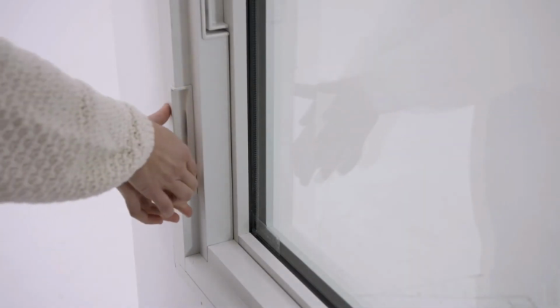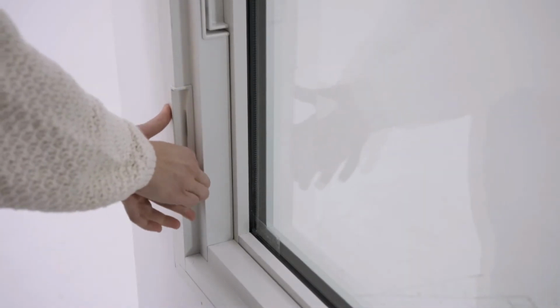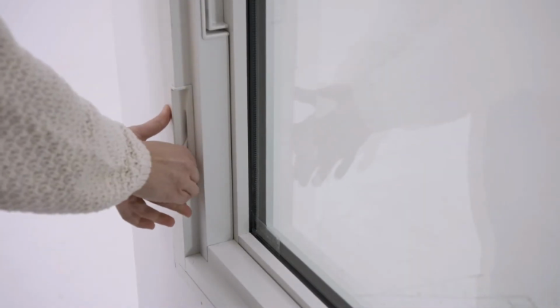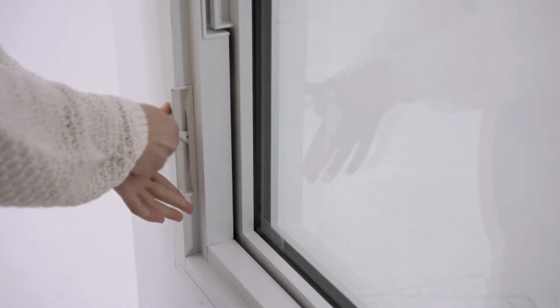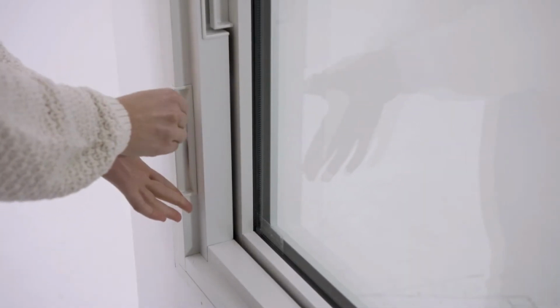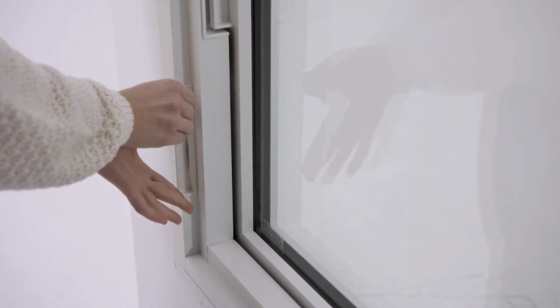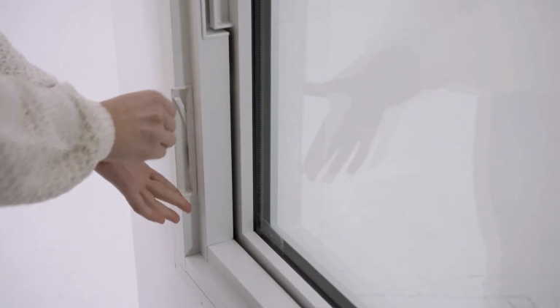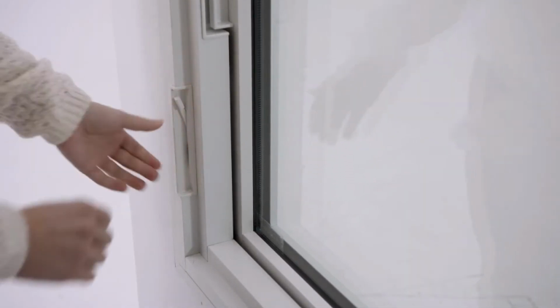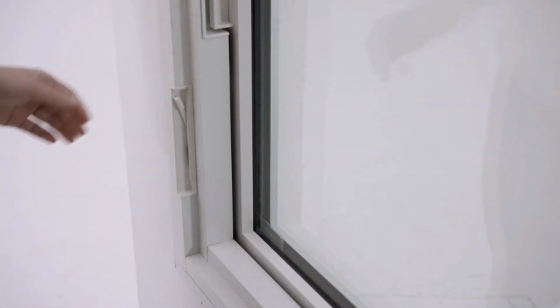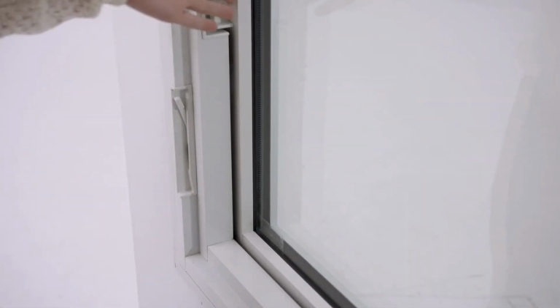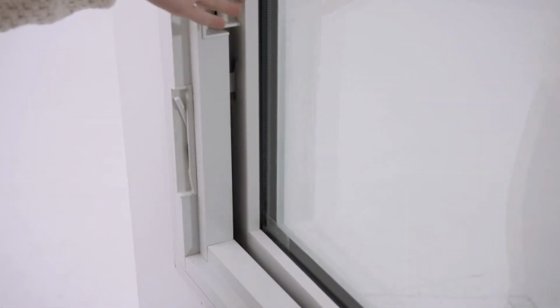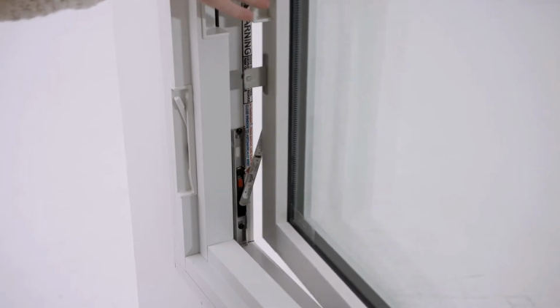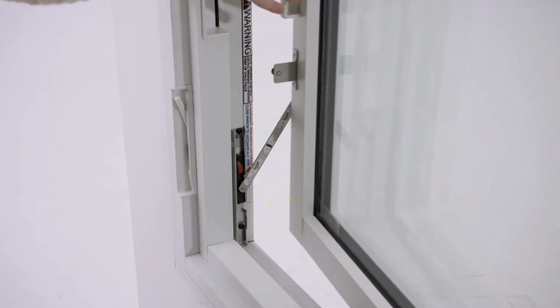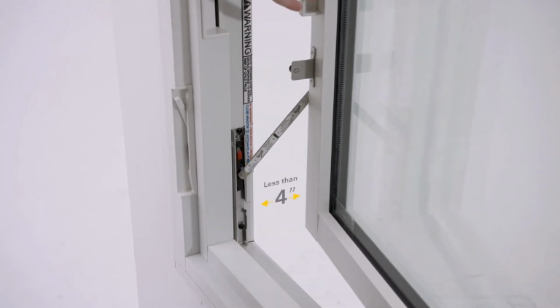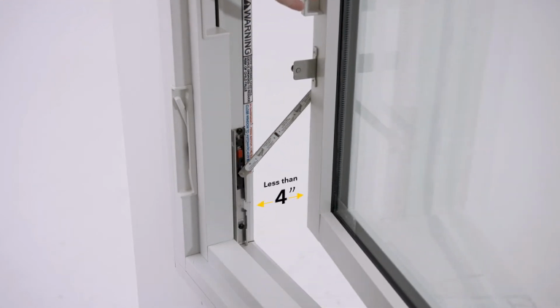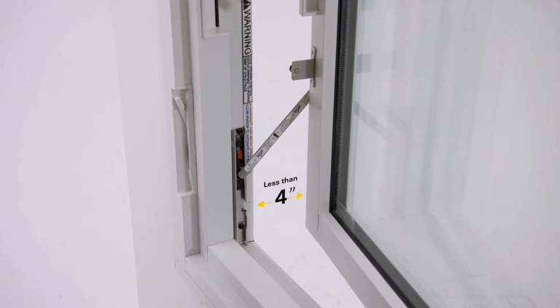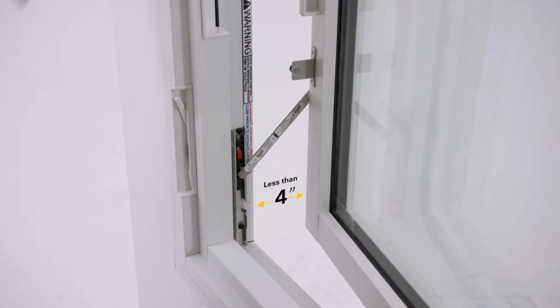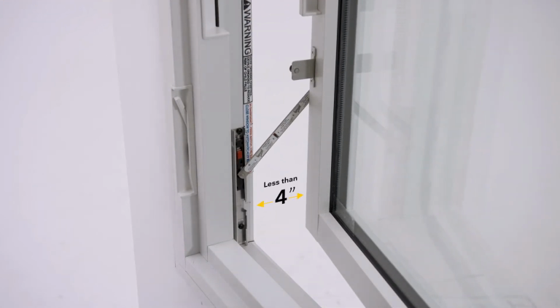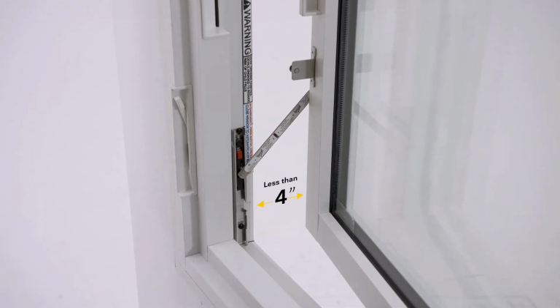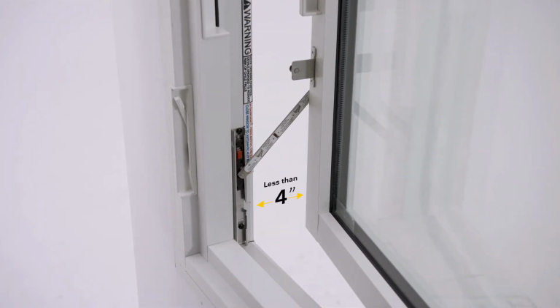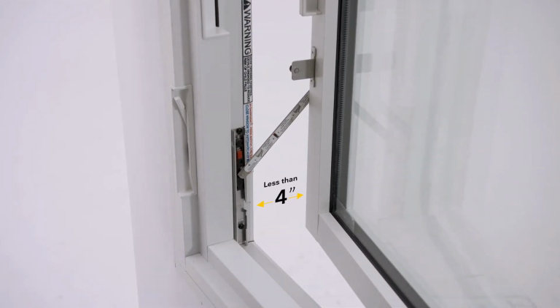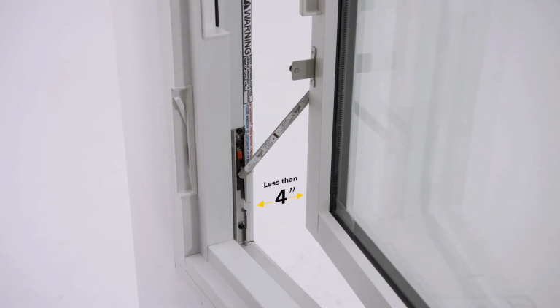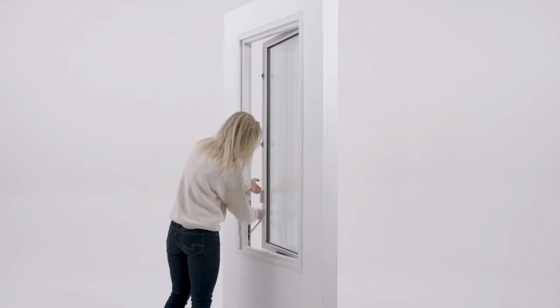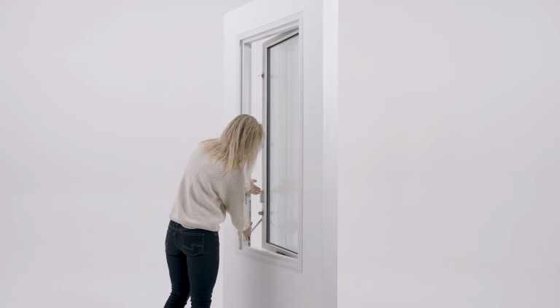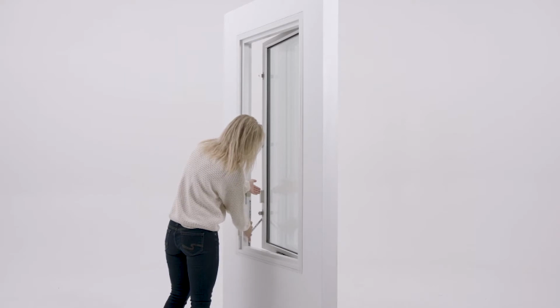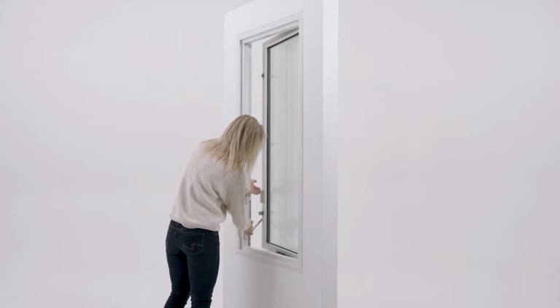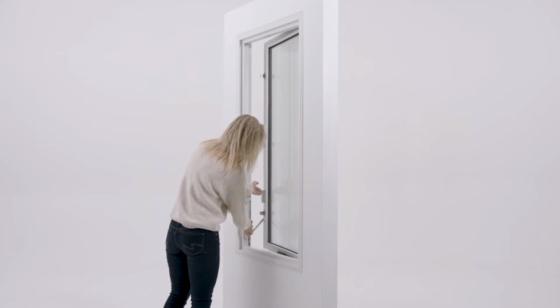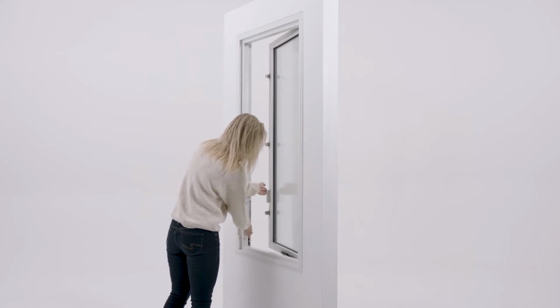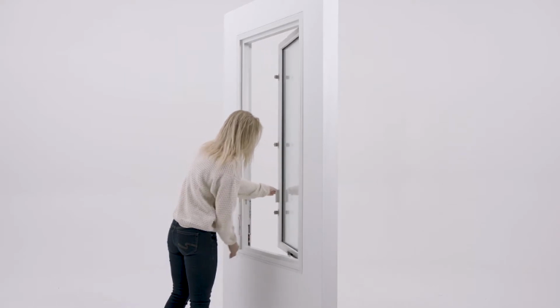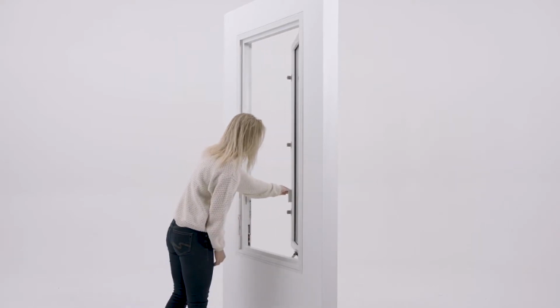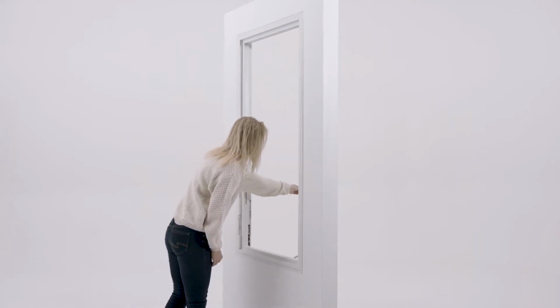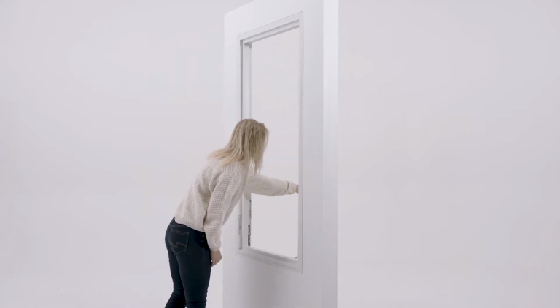When engaged, a WOCD controls the sash opening to less than 4 inches, allowing for ventilation. If needed, you may activate the release function to allow the window to fully open.